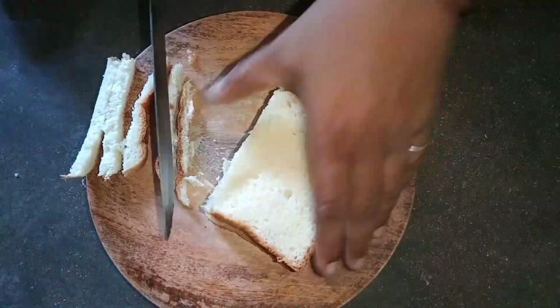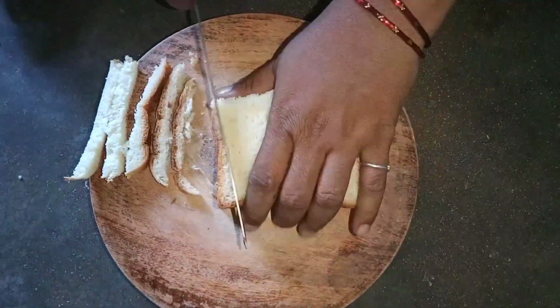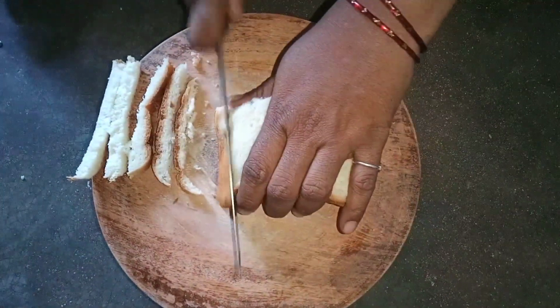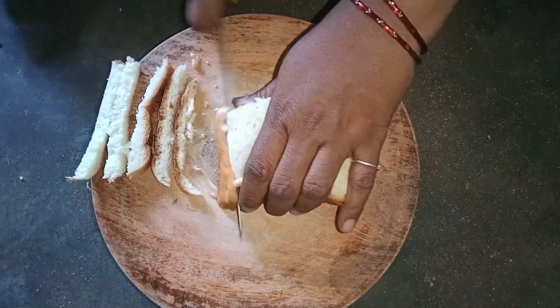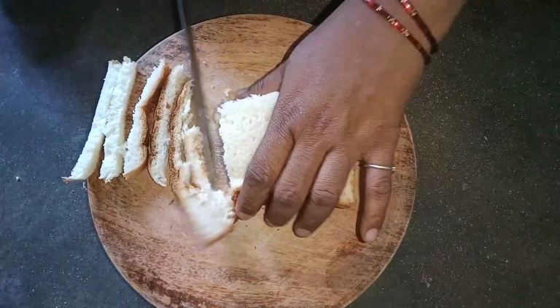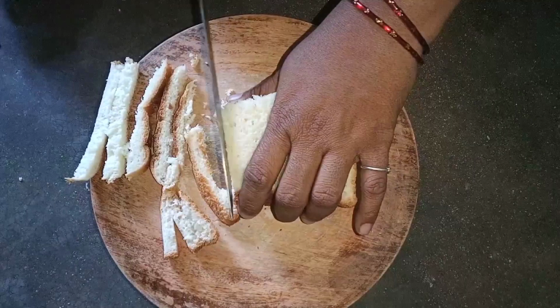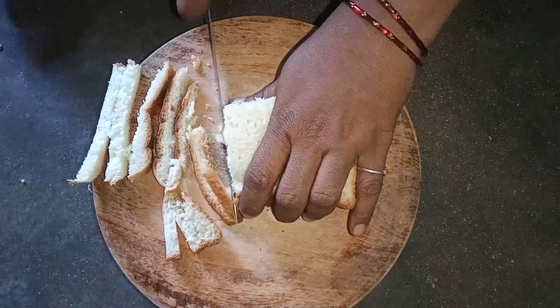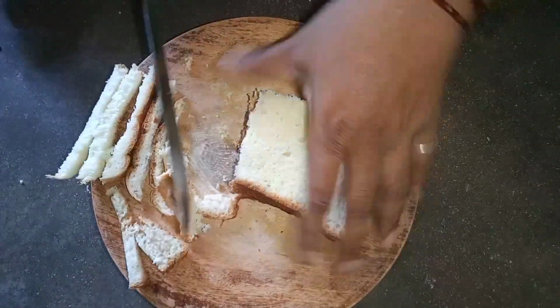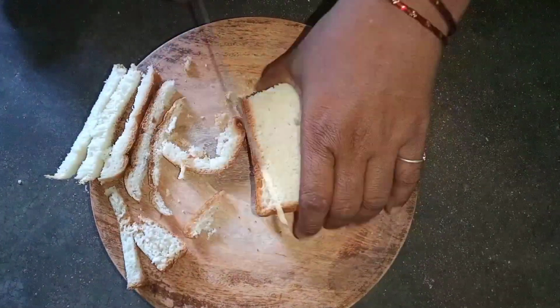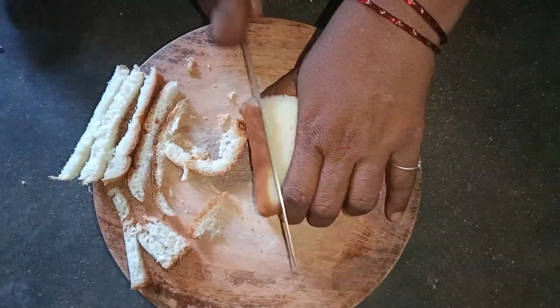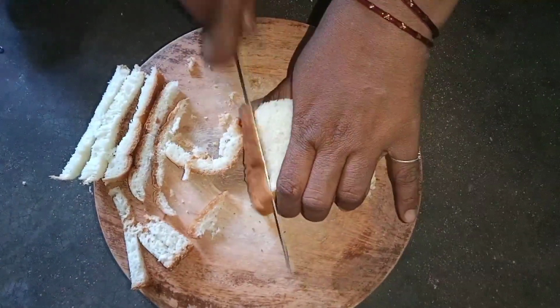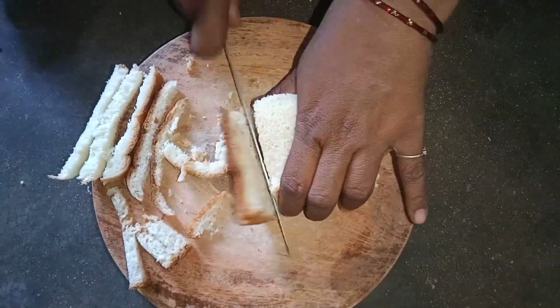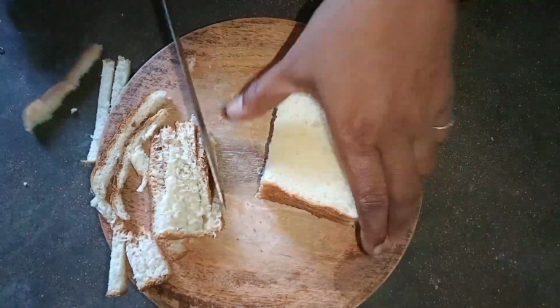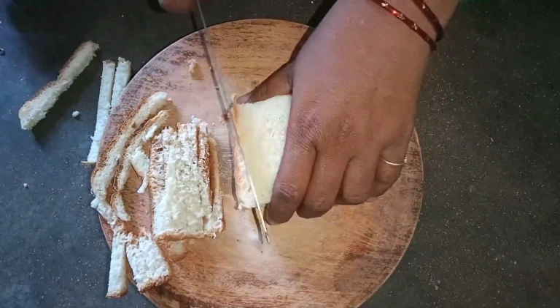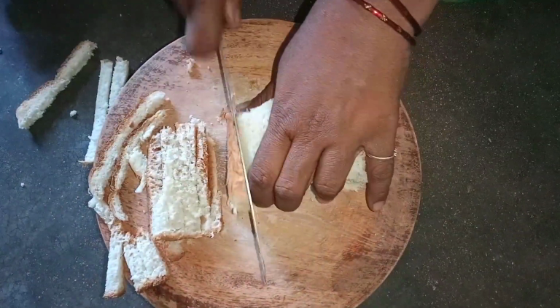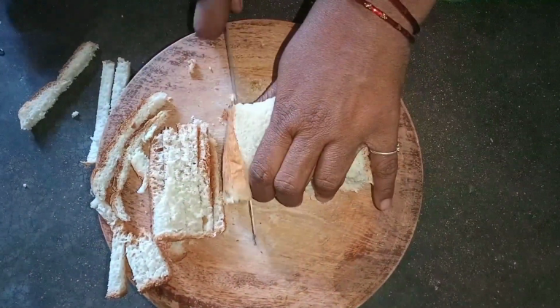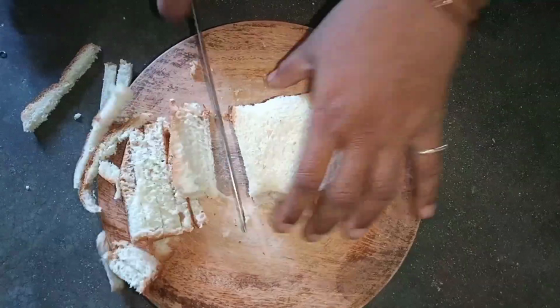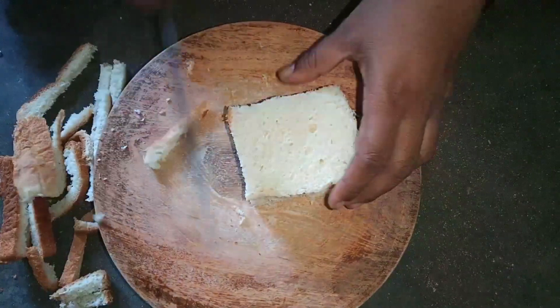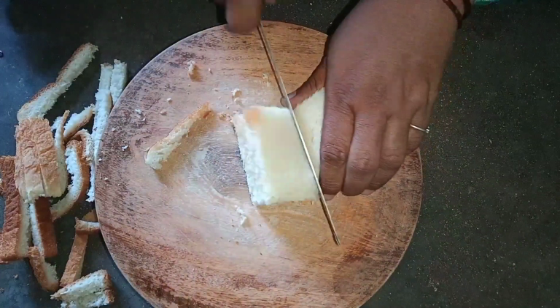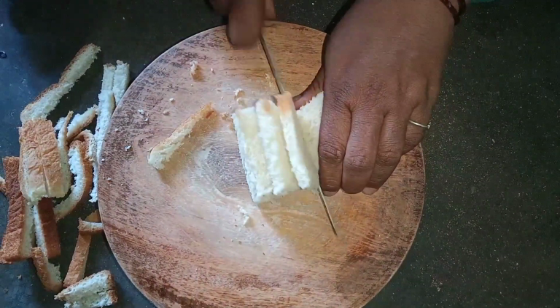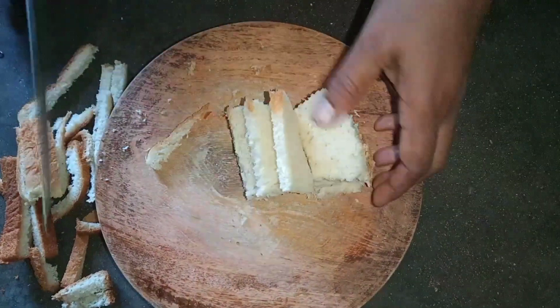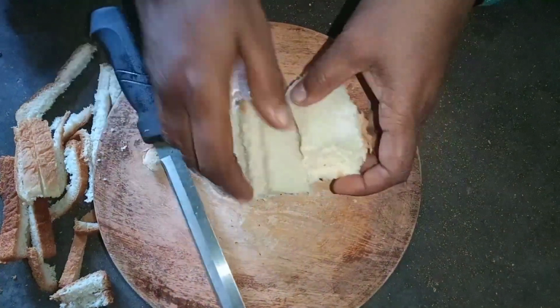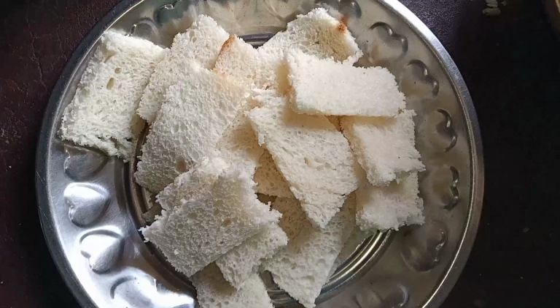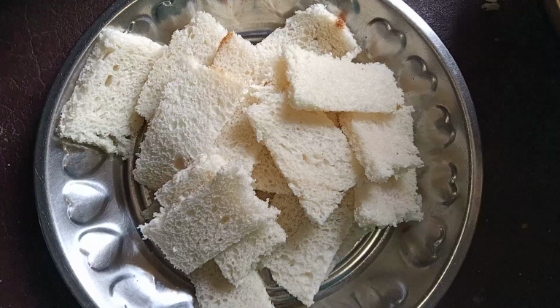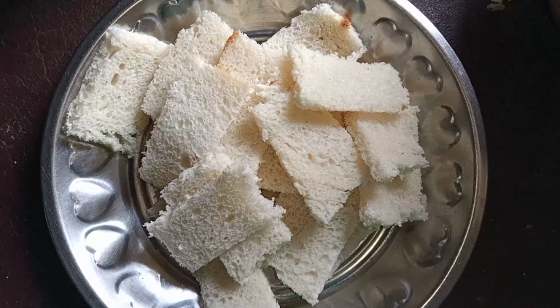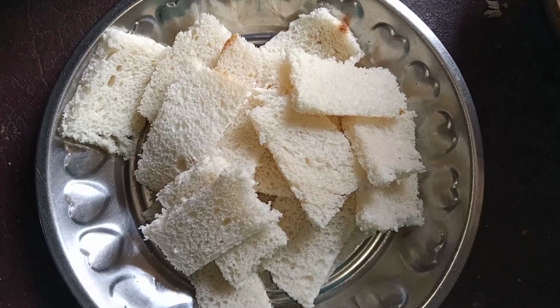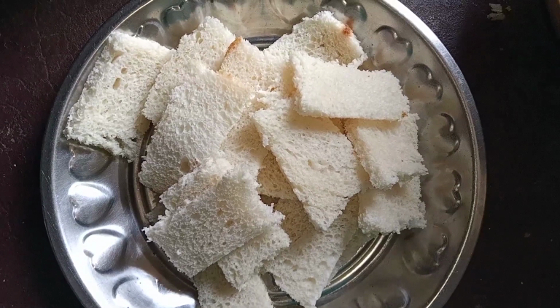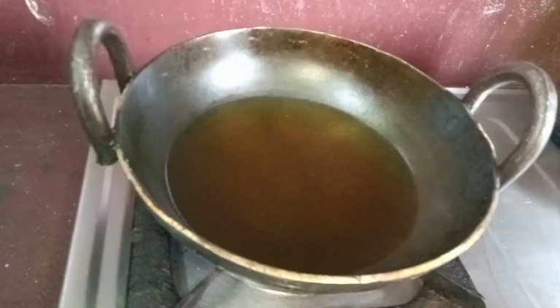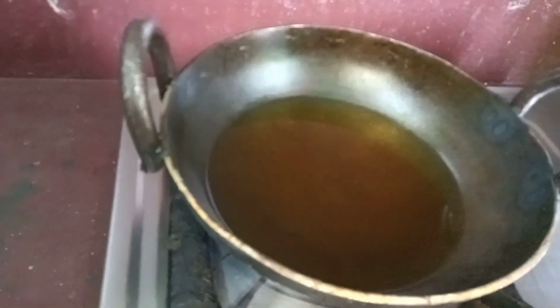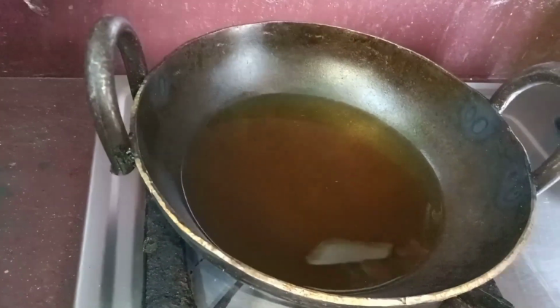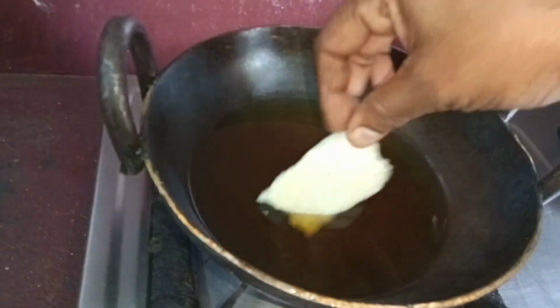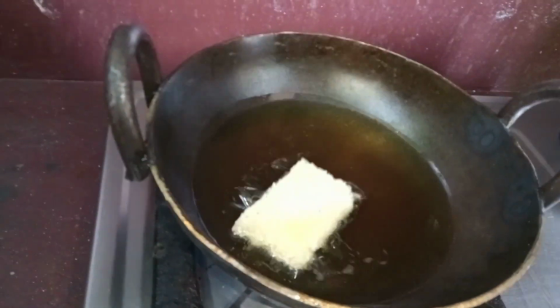We will put 8 pieces of bread and cut the sides. We will cut the bread pieces in the middle.